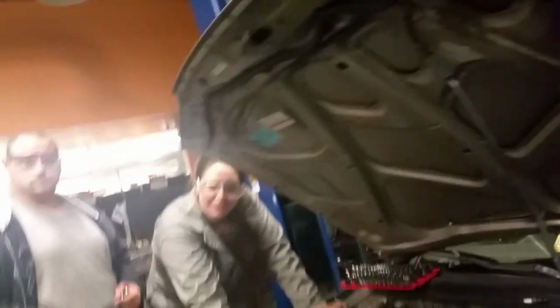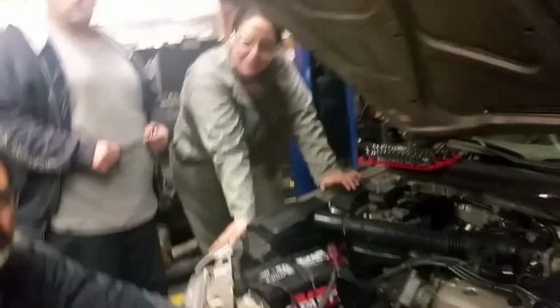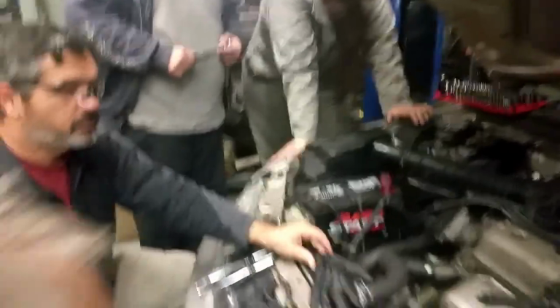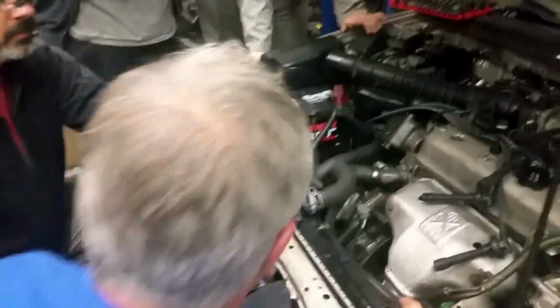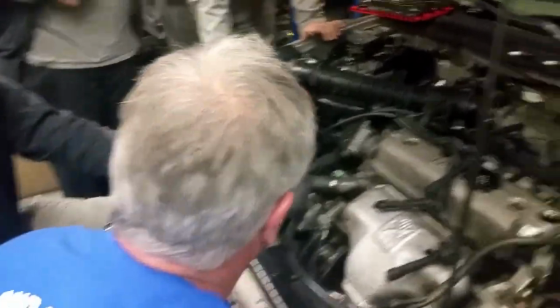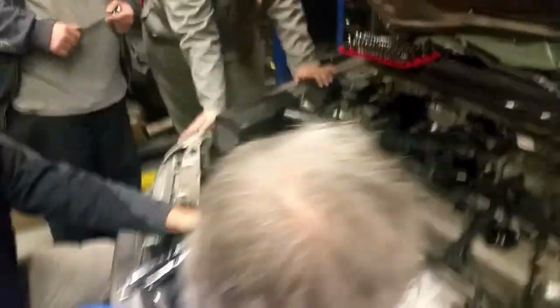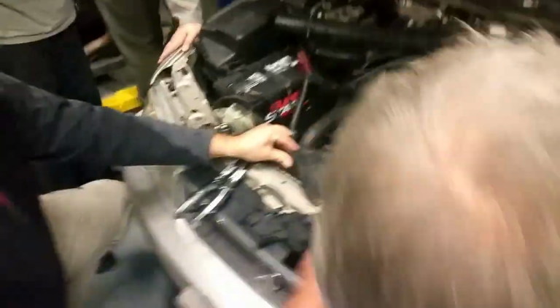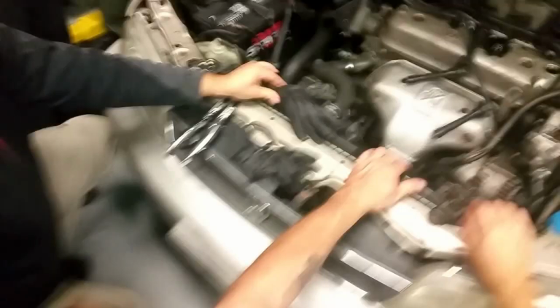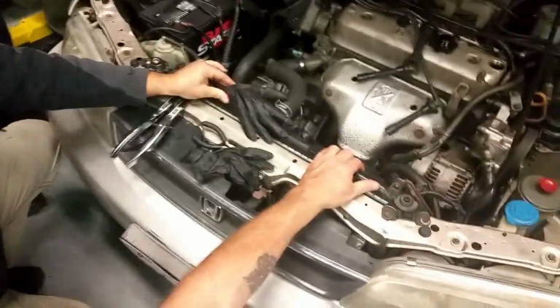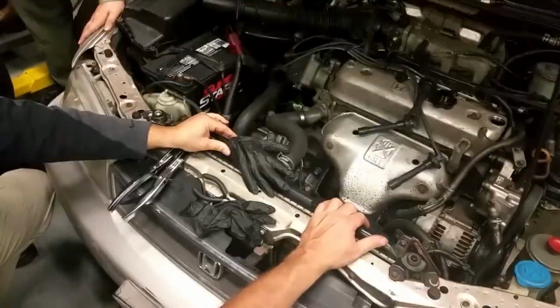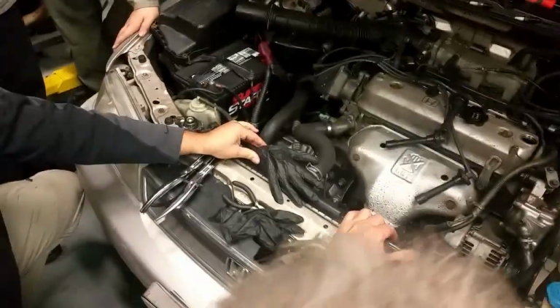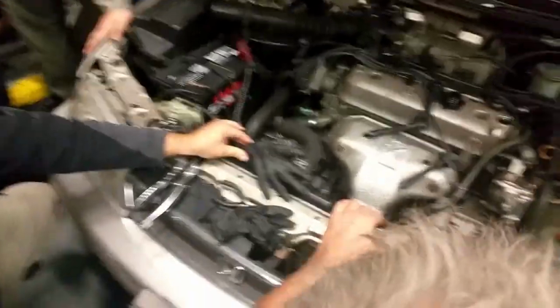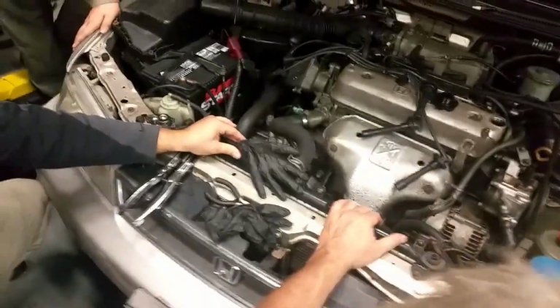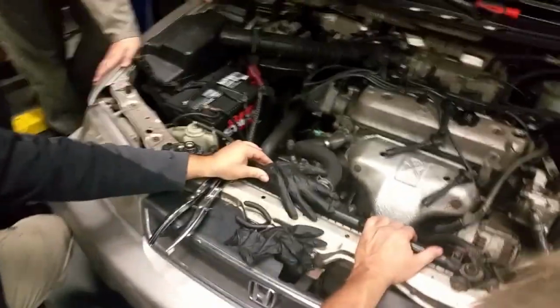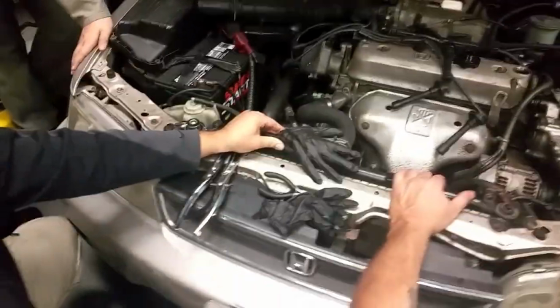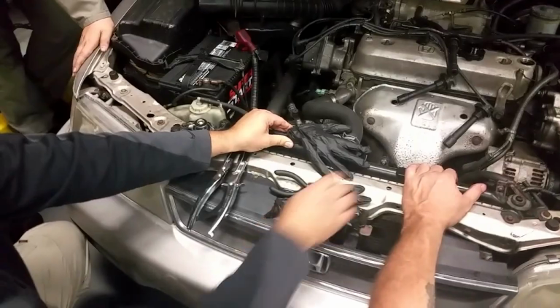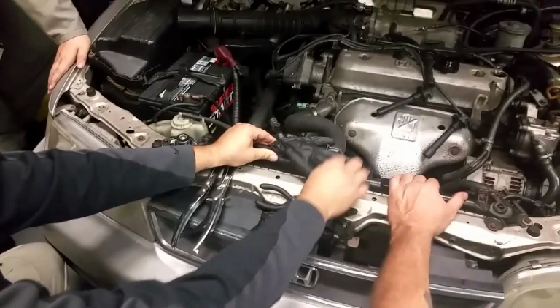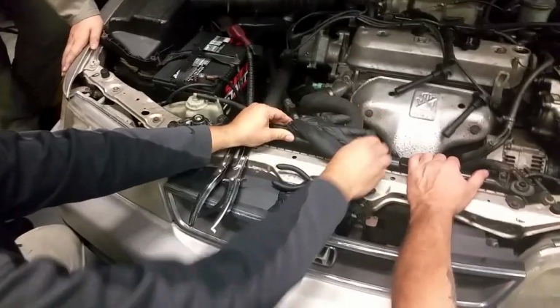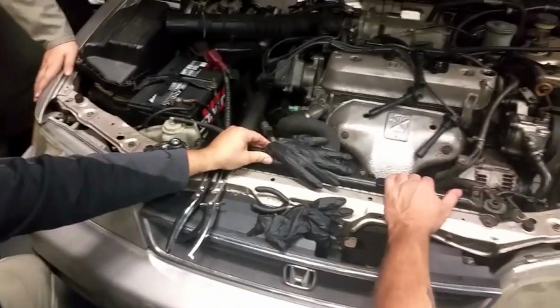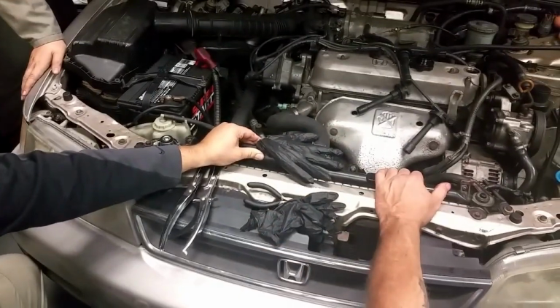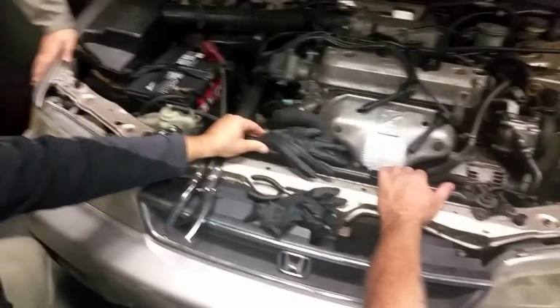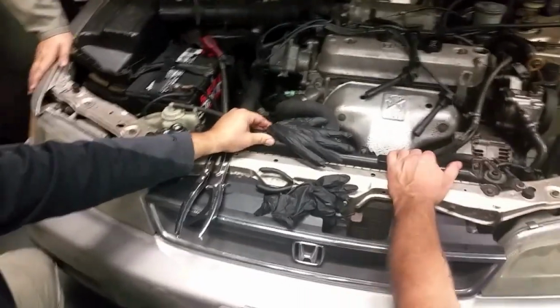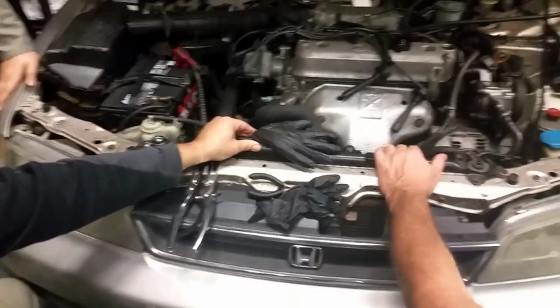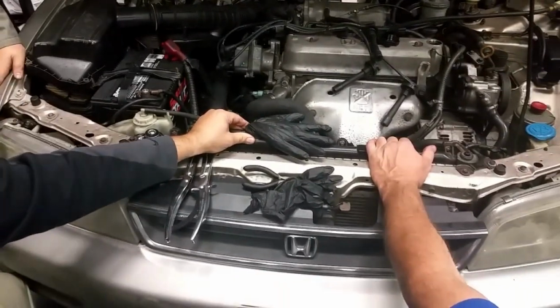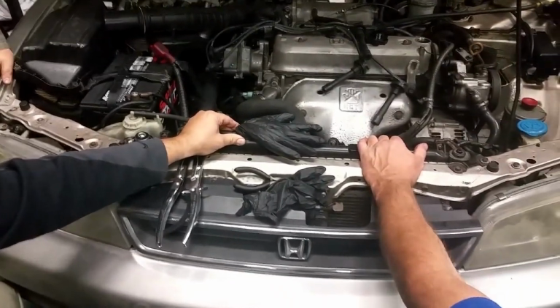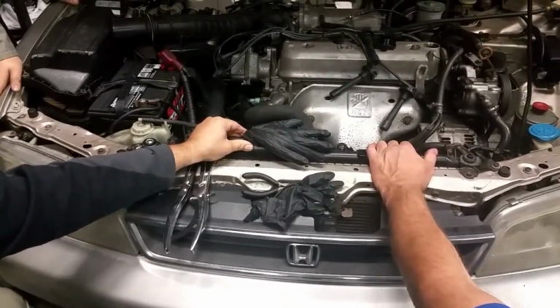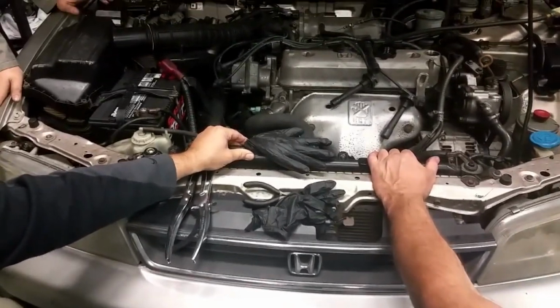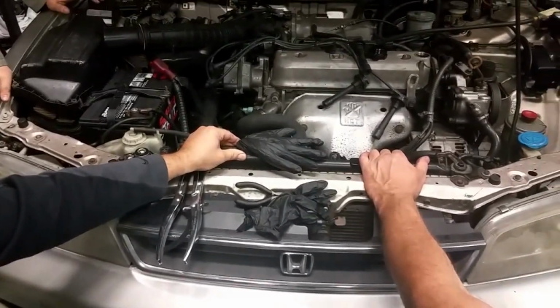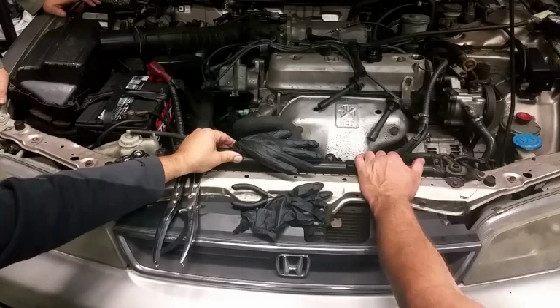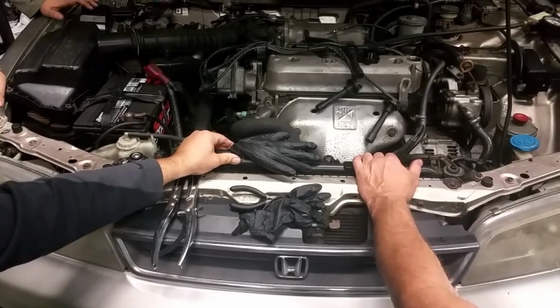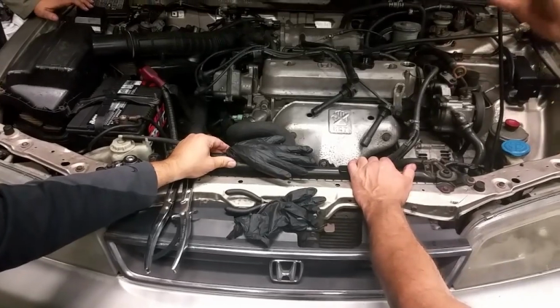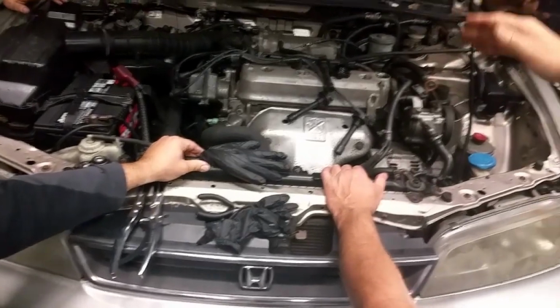All right, so what are we doing here now? Cylinder leak down test. The car failed a cylinder leak down test. The compression tests were good — they were all 220 pounds, somewhere around there across the board, all even.